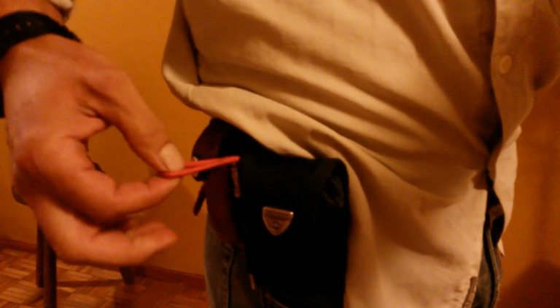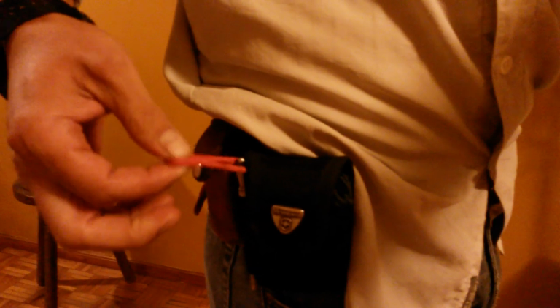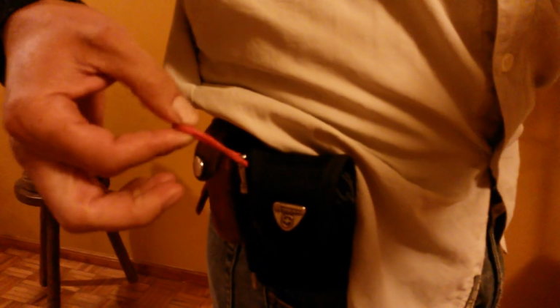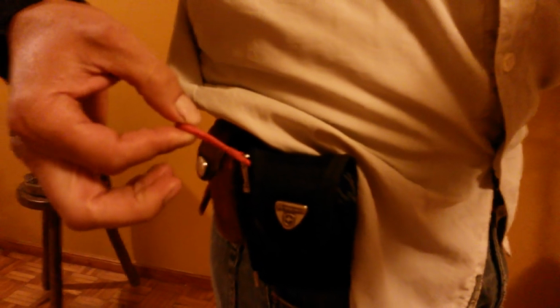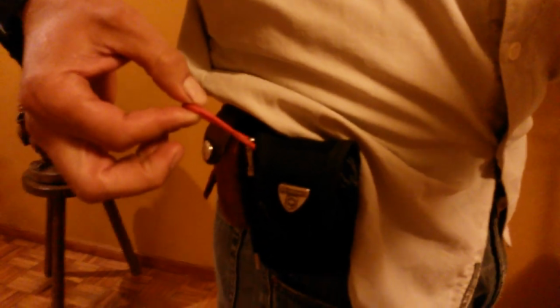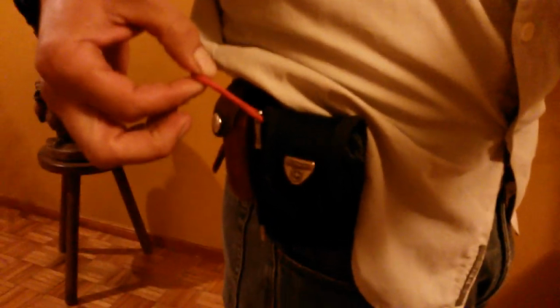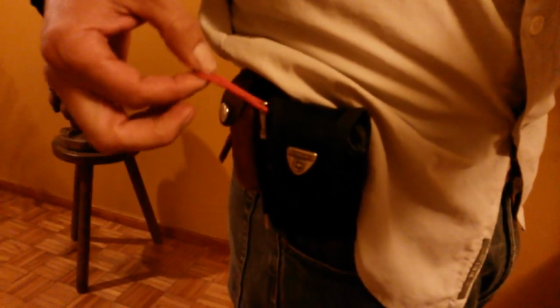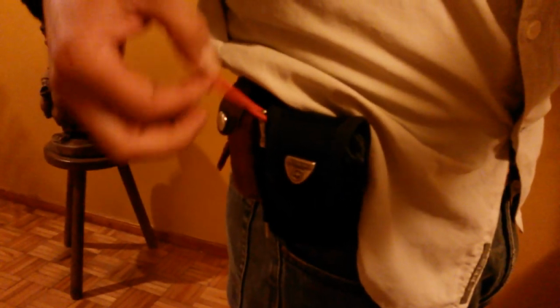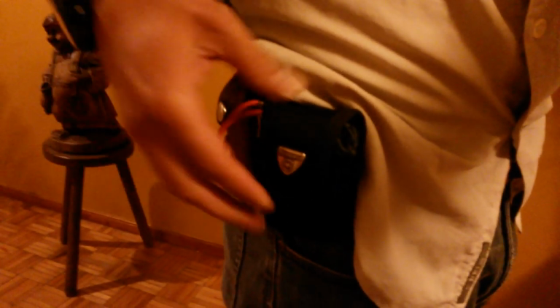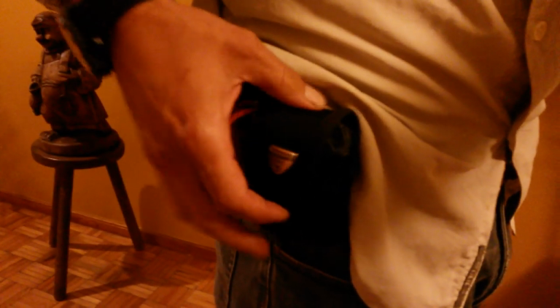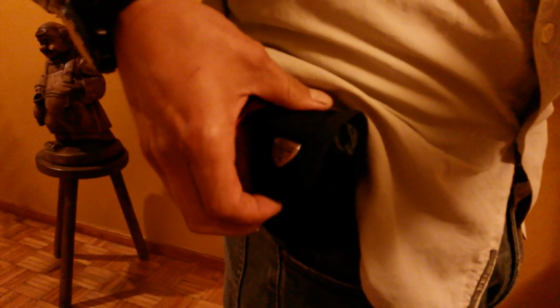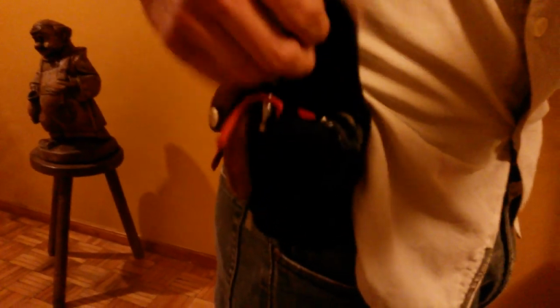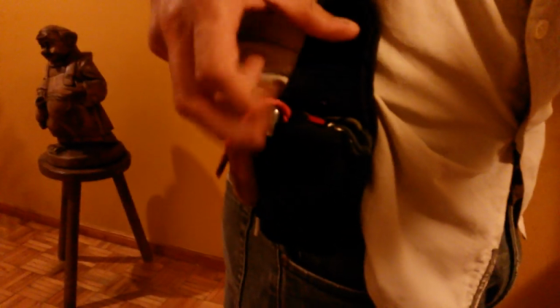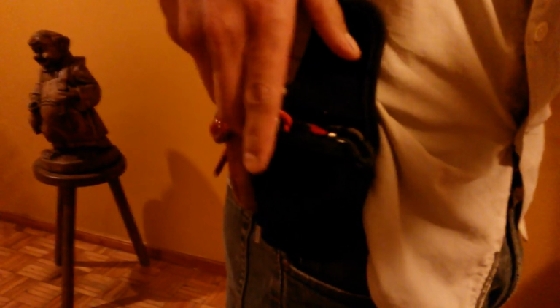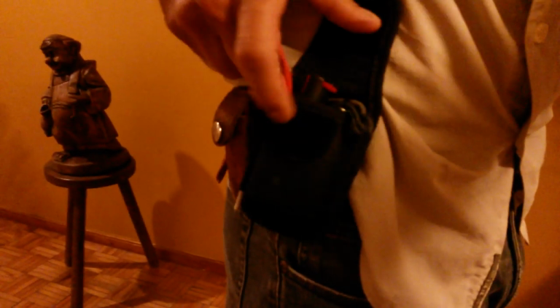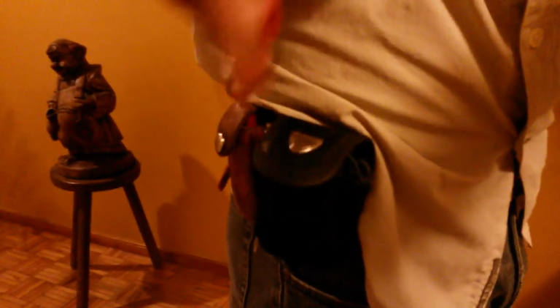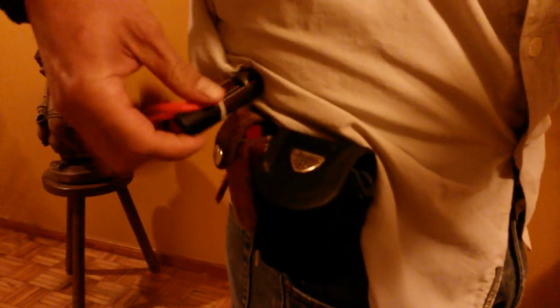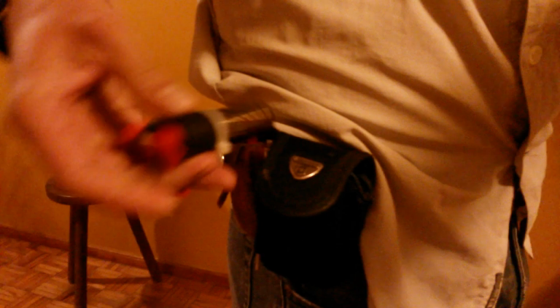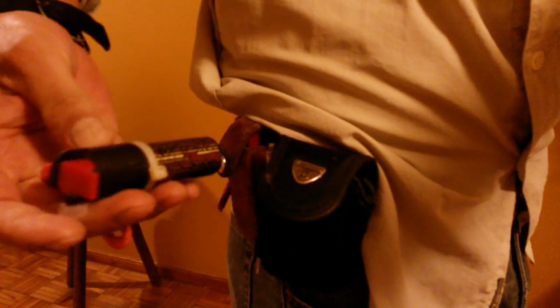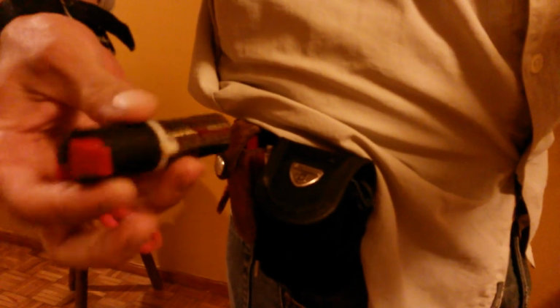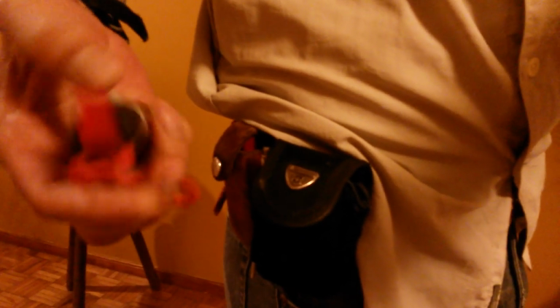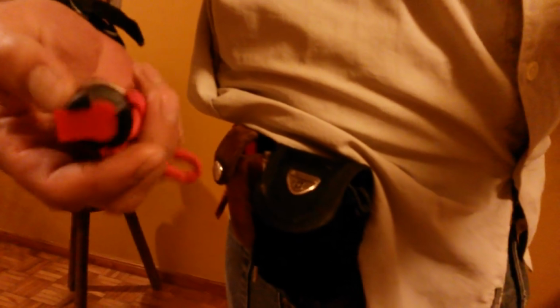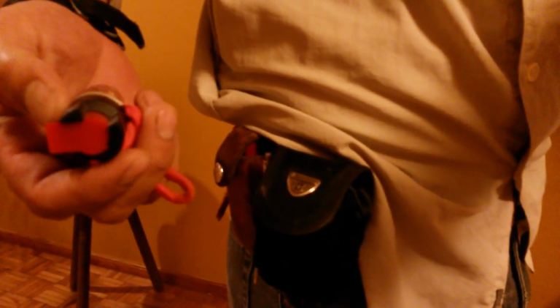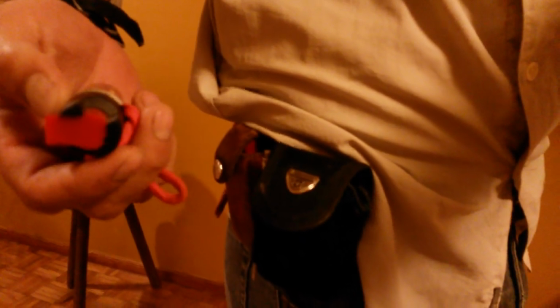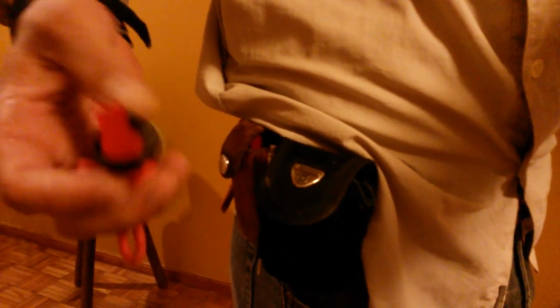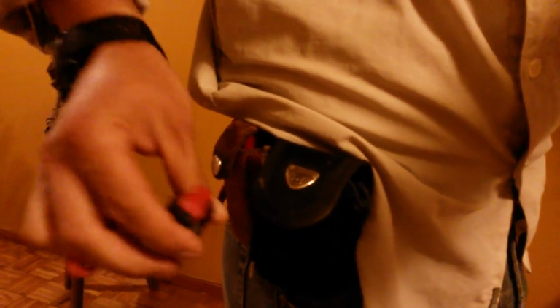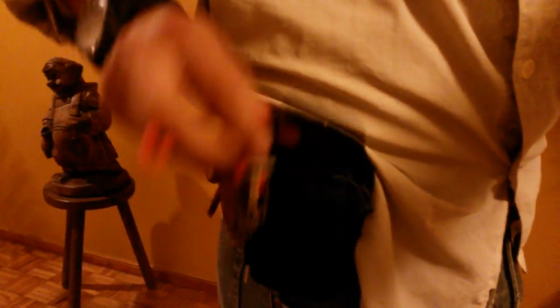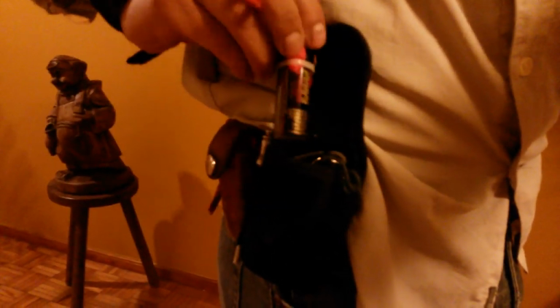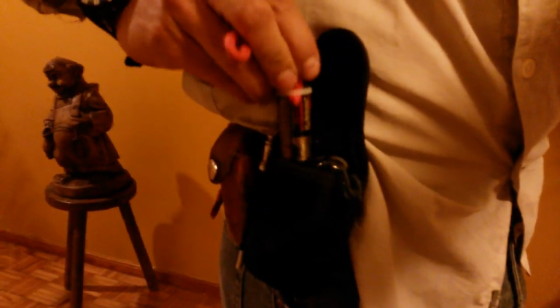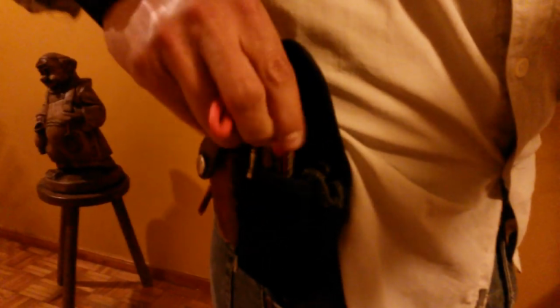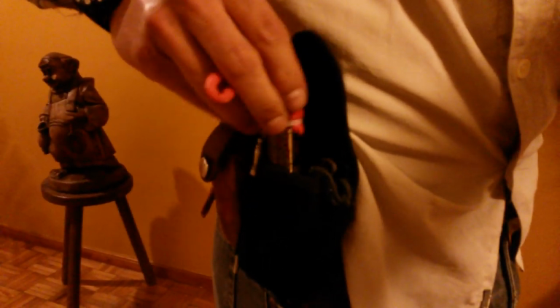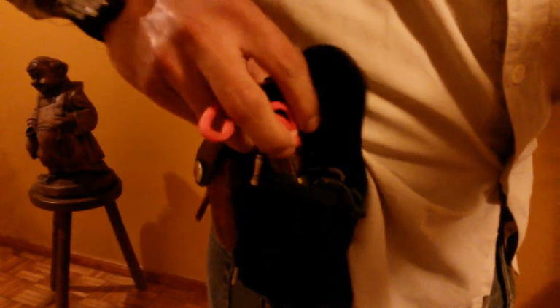You see this orange paracord here? It's actually some pepper spray — ready to go, right here.